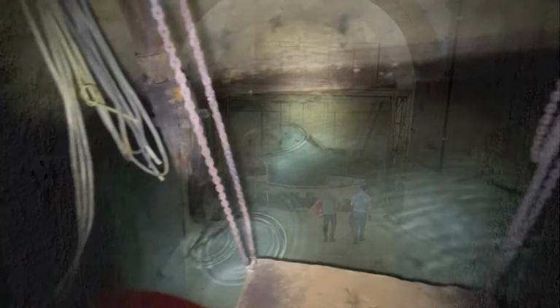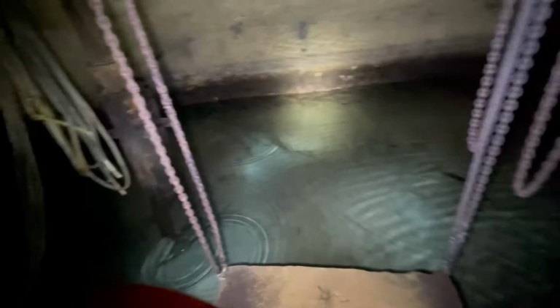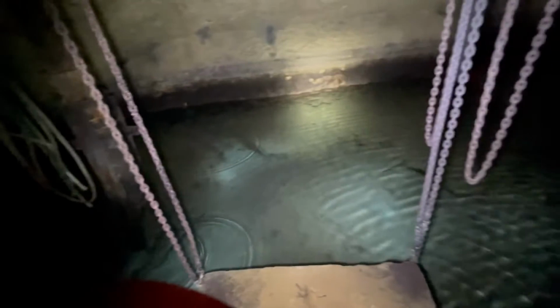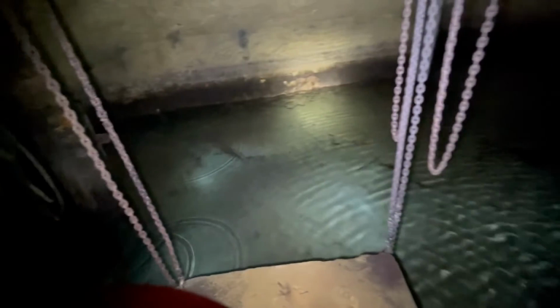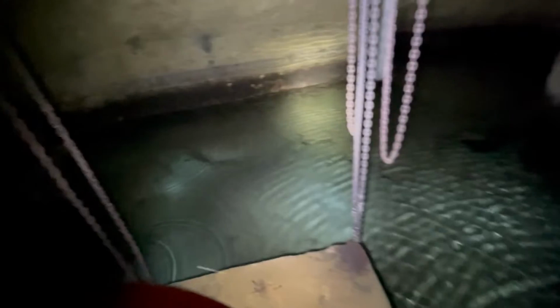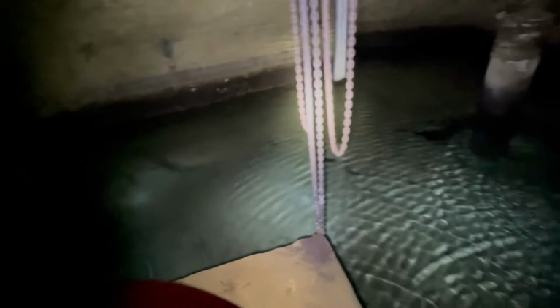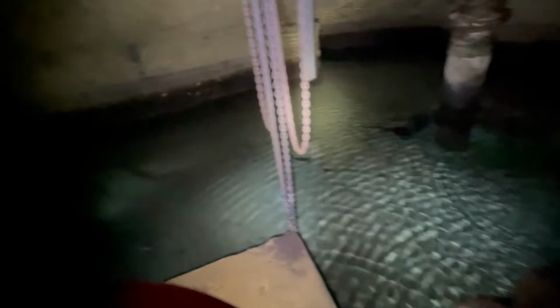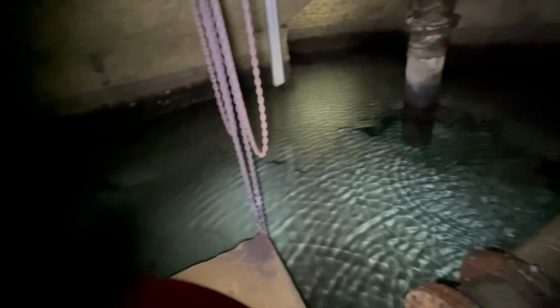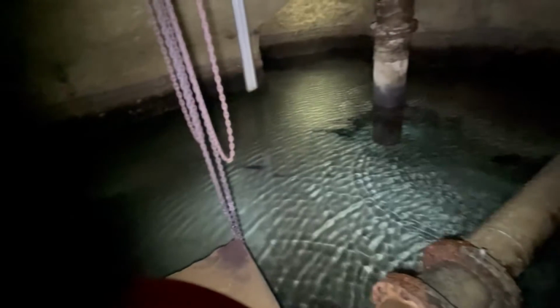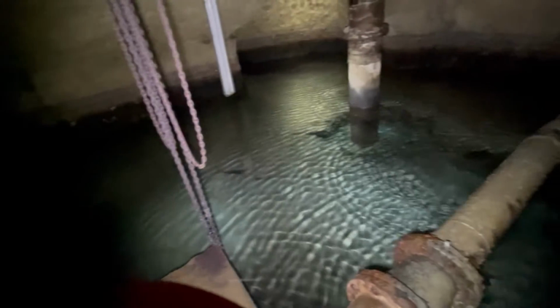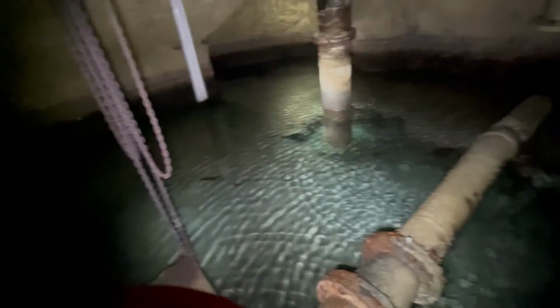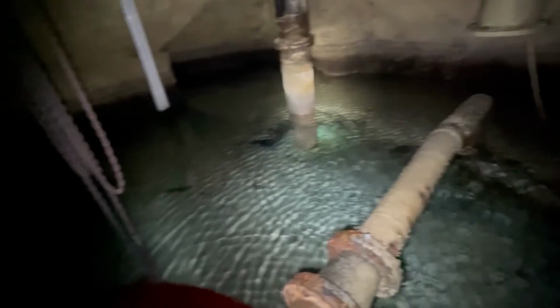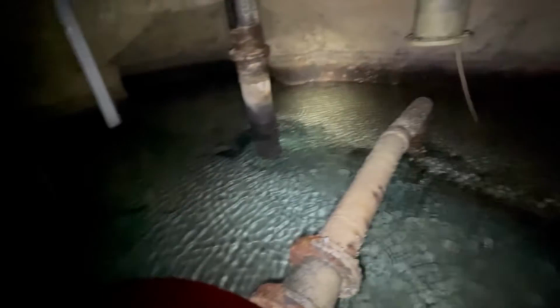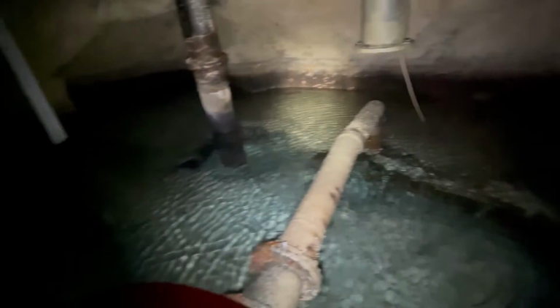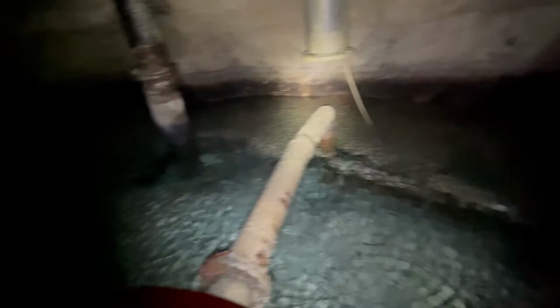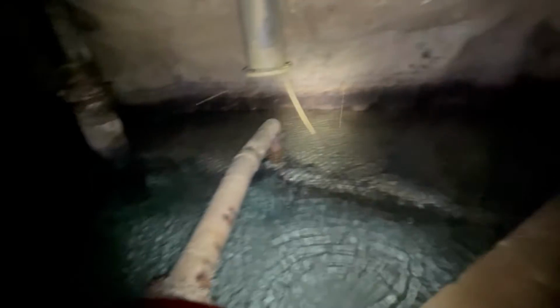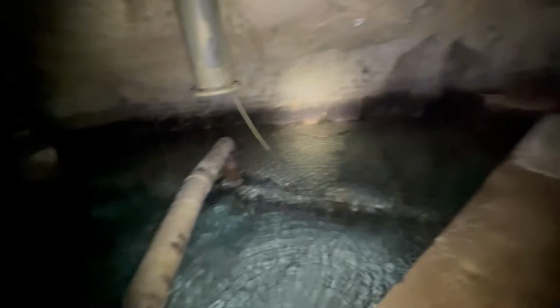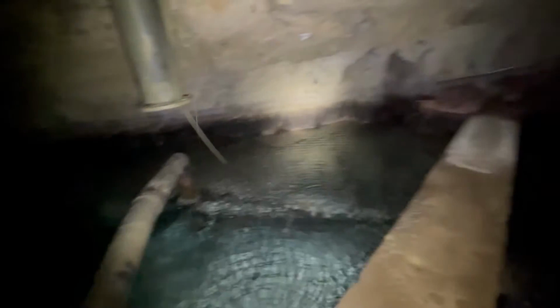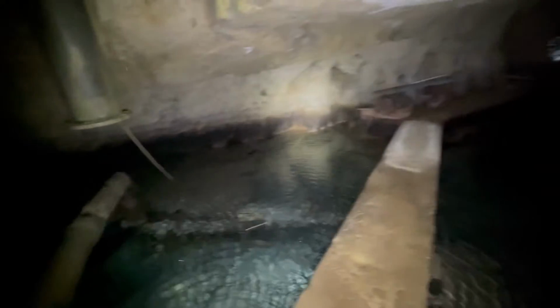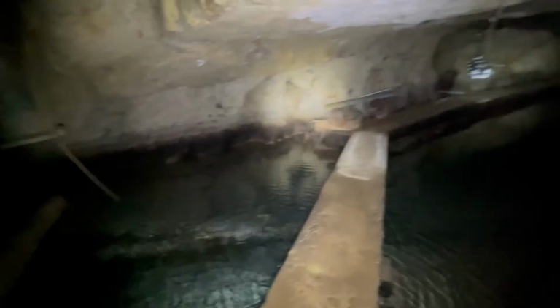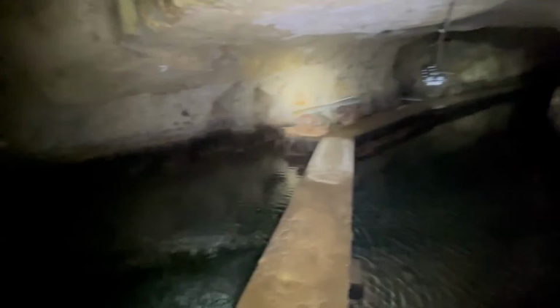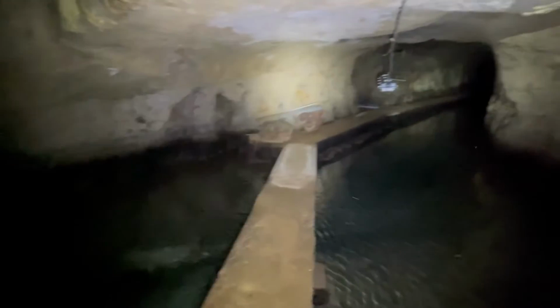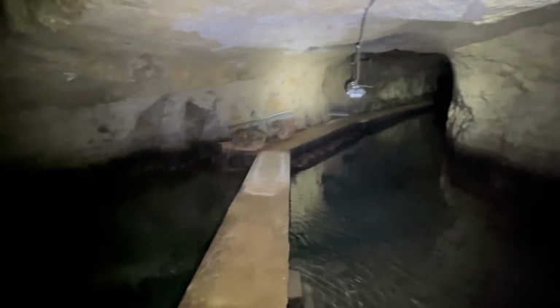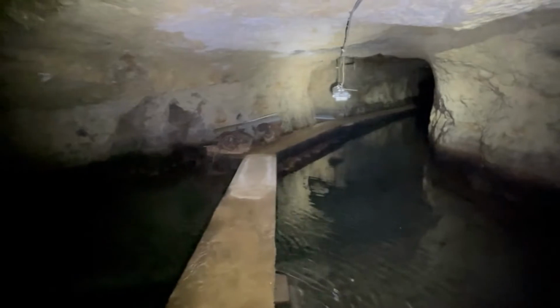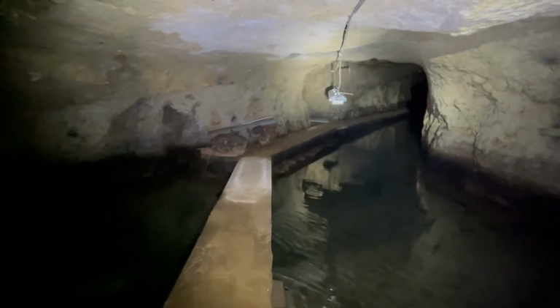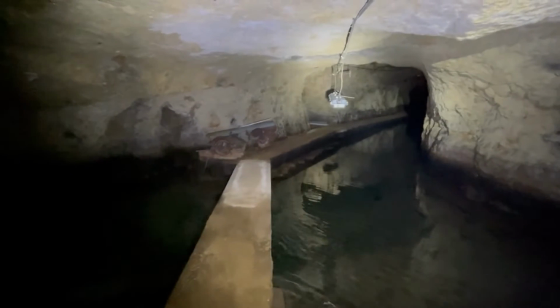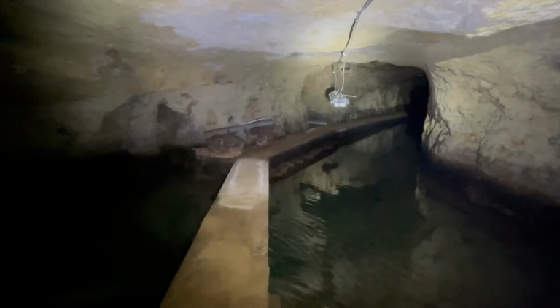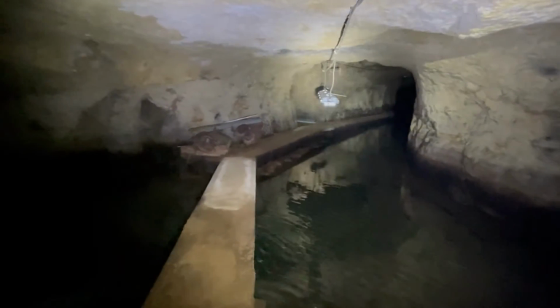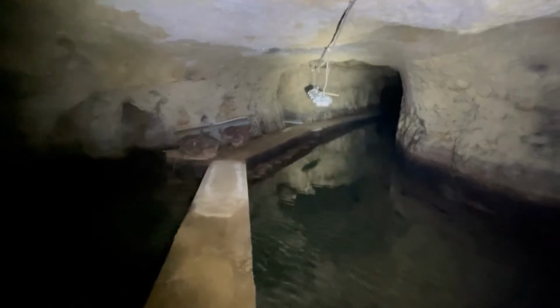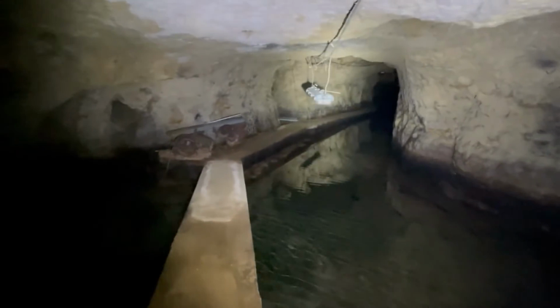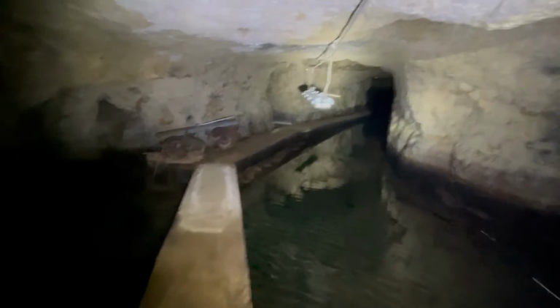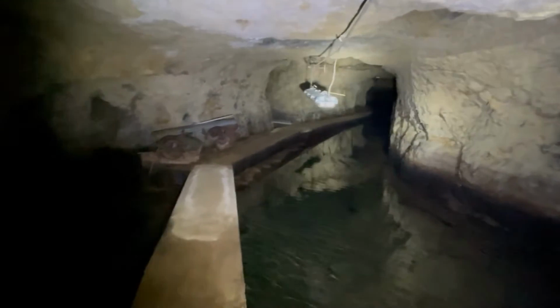Over time, though, these wells have become contaminated with seawater and harmful bacteria, and they are located too far away to rely on existing water treatment plants.